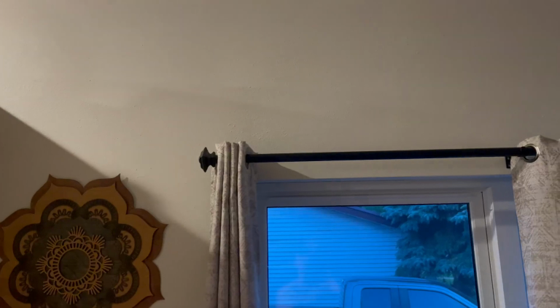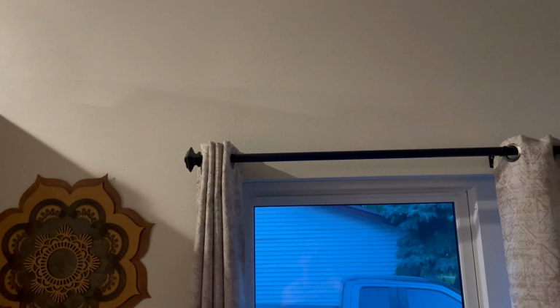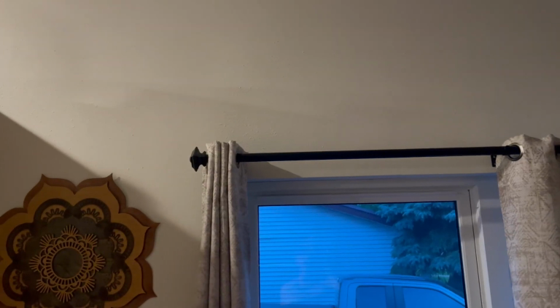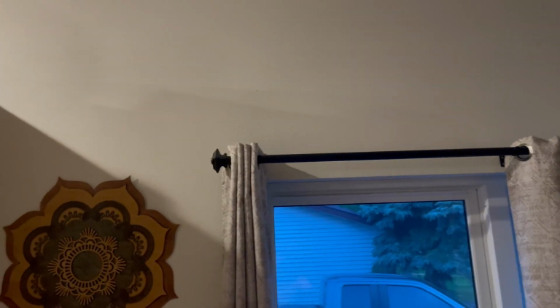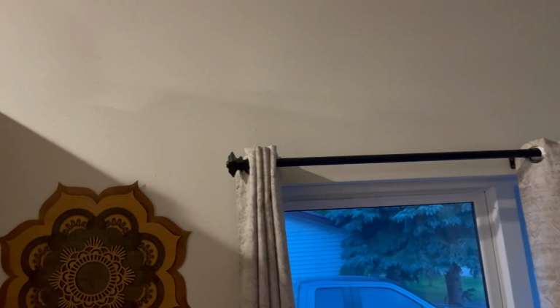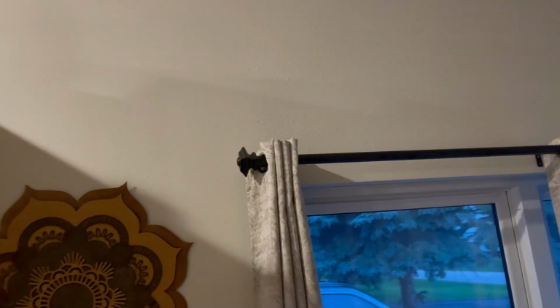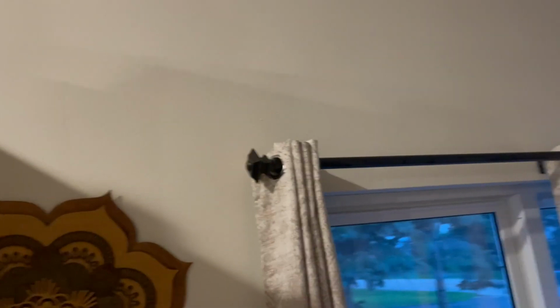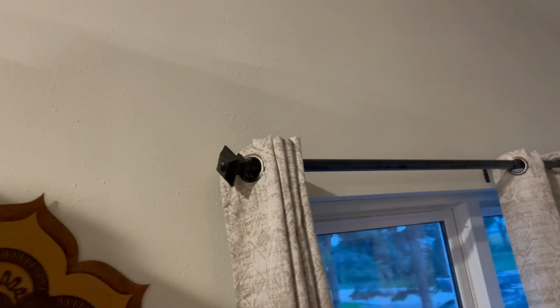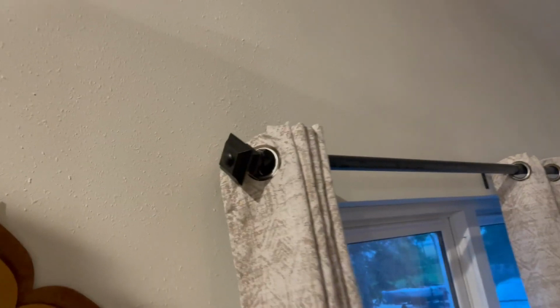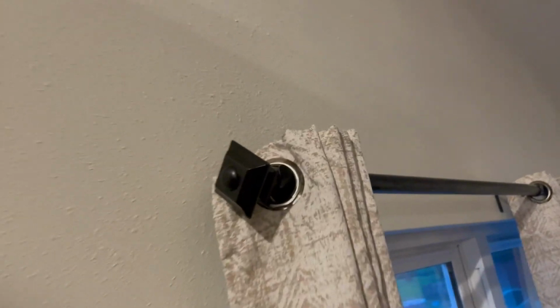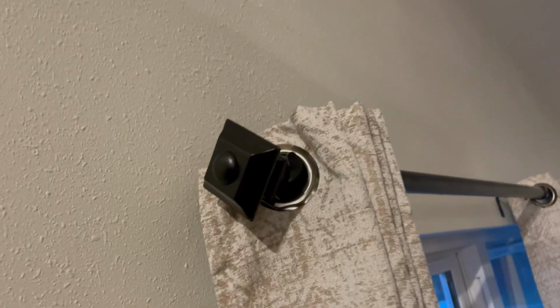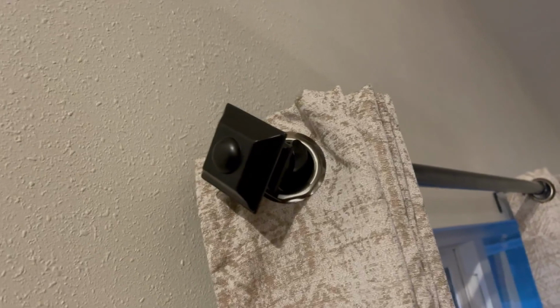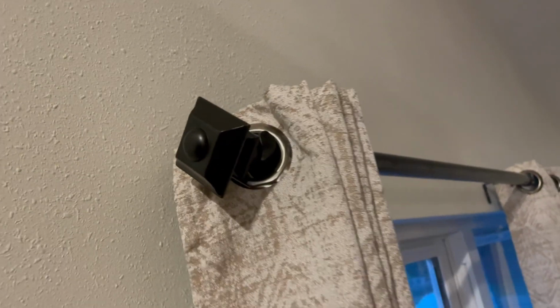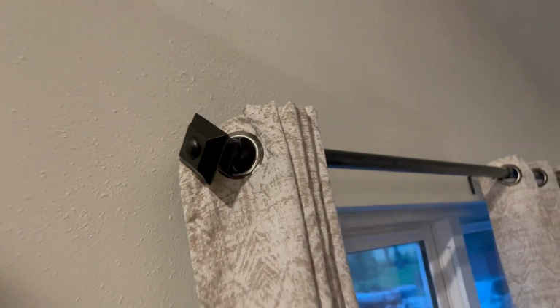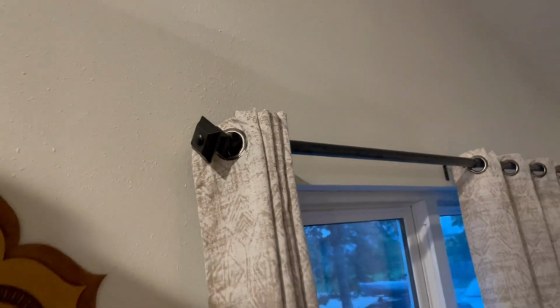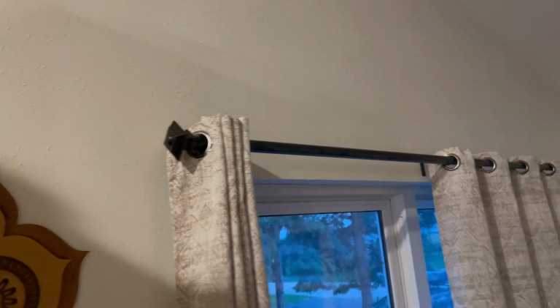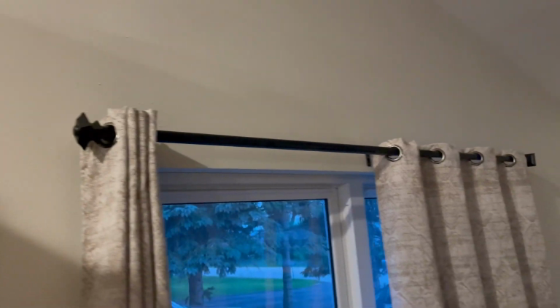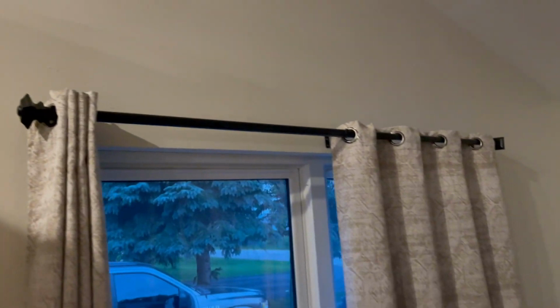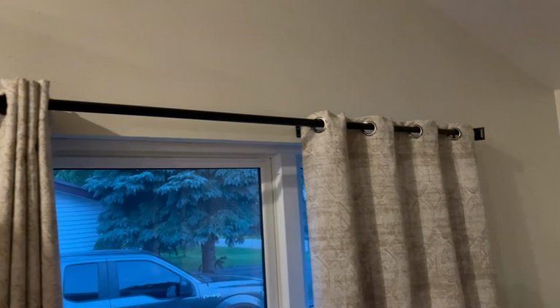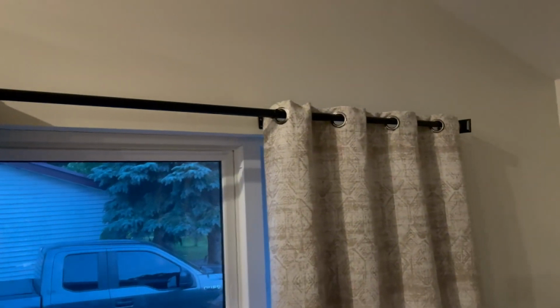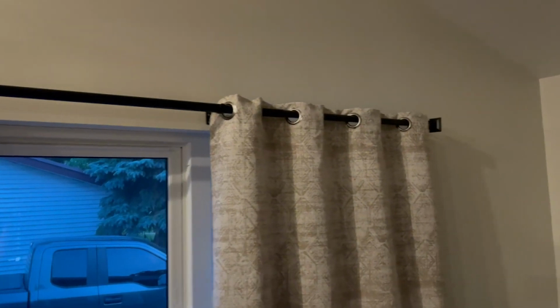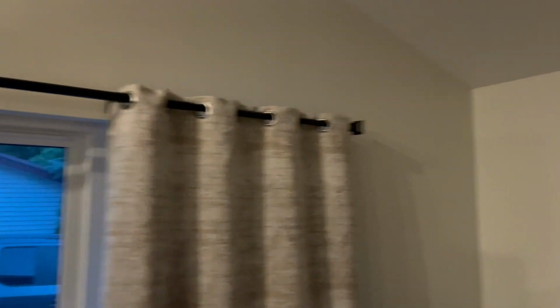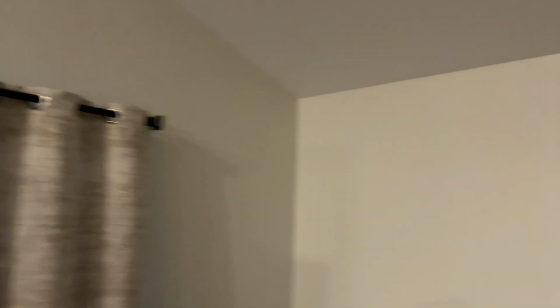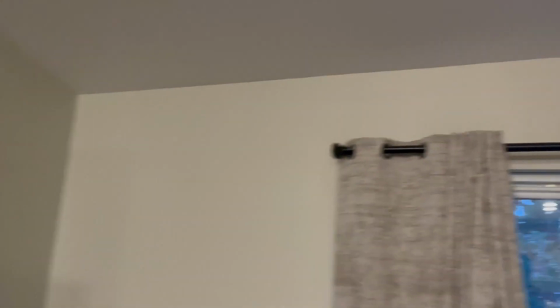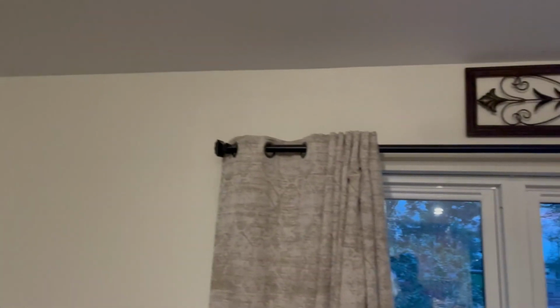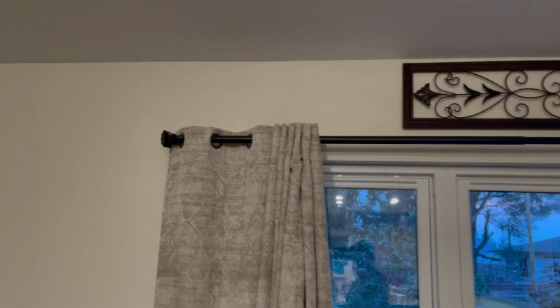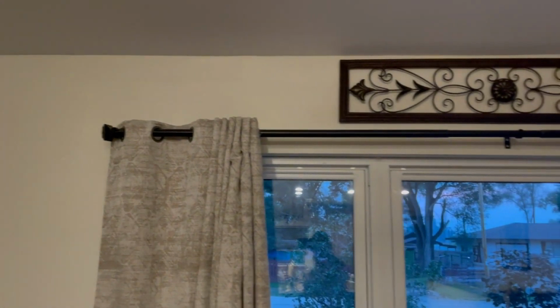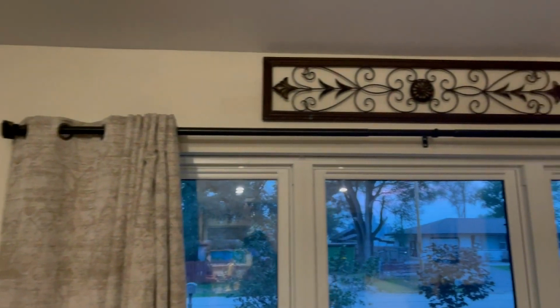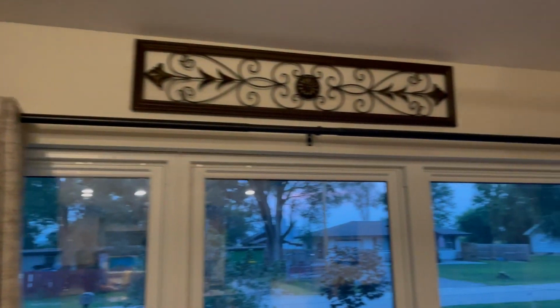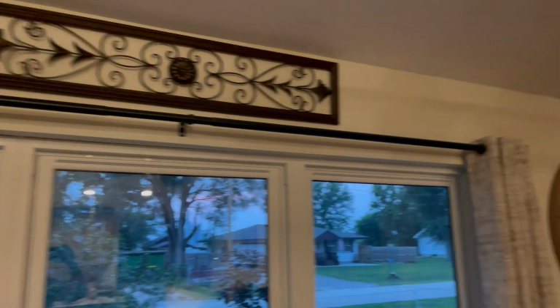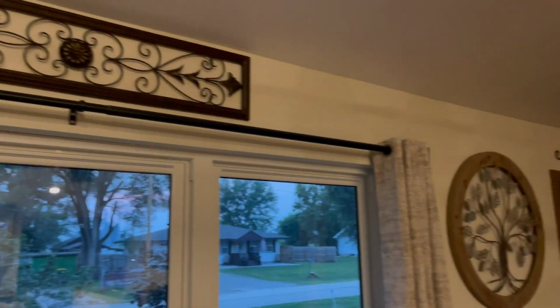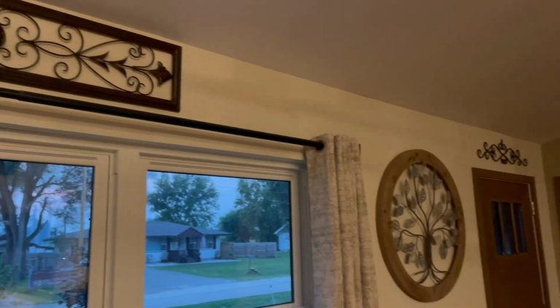This is a great curtain rod right here and we have it set up in our living room and we love it so far. Look at the design of it — it's got the square end there. Now let's compare it to the one that we have downstairs in the bedroom, but these ones right here are great and we love them so far.